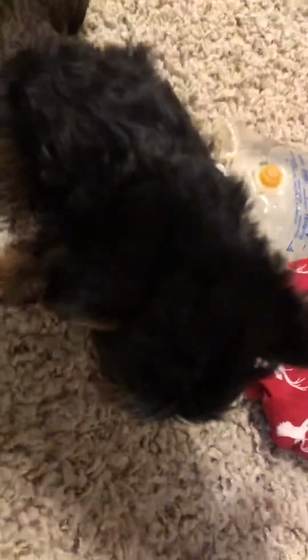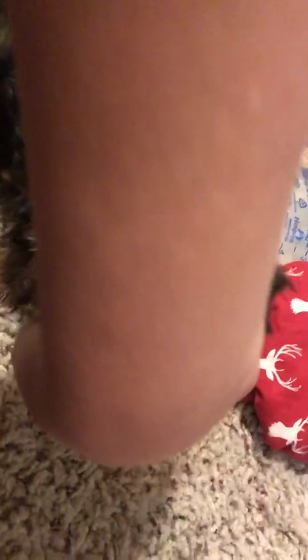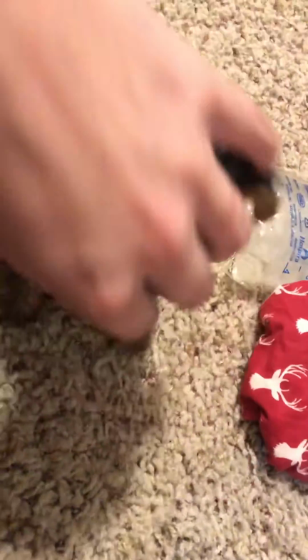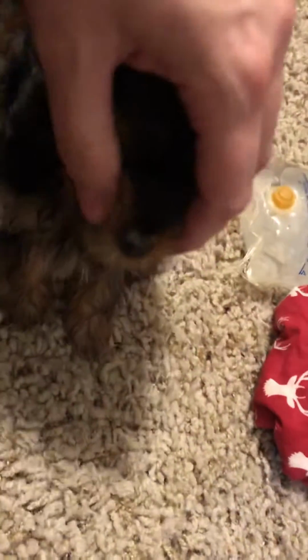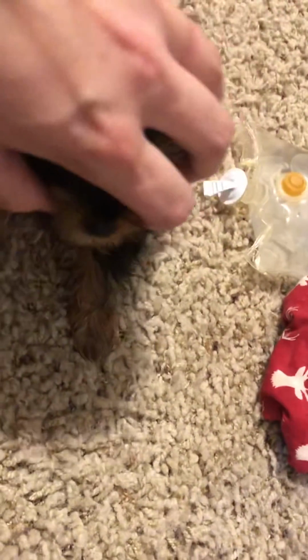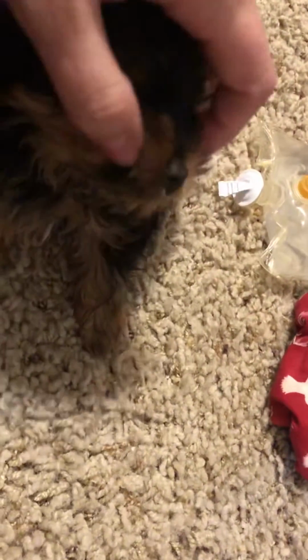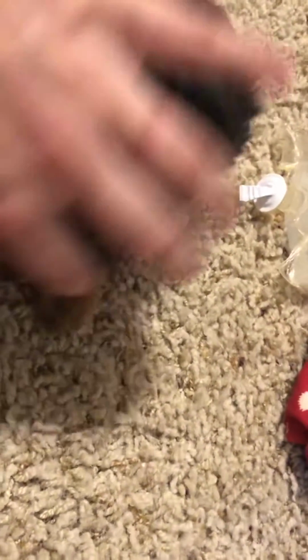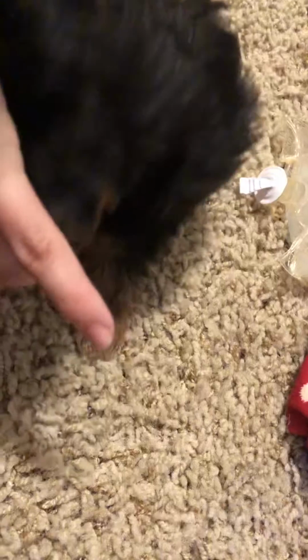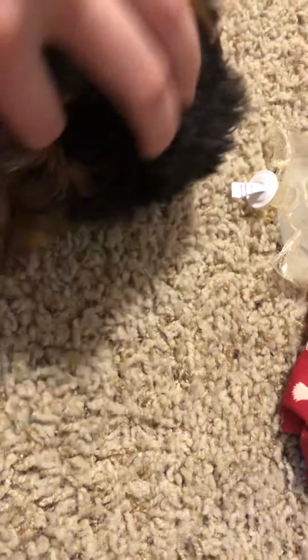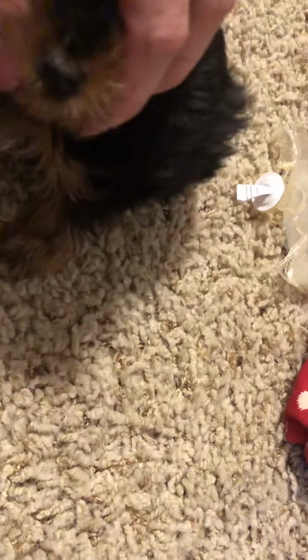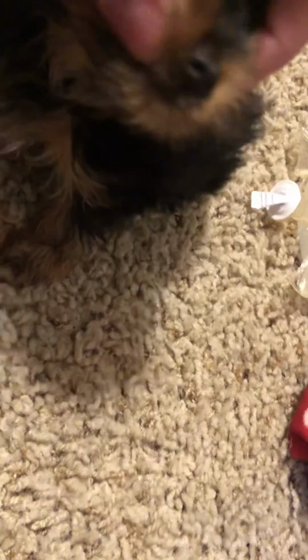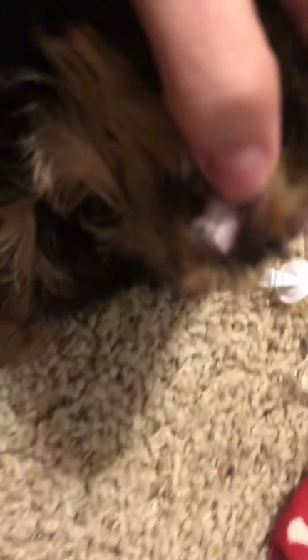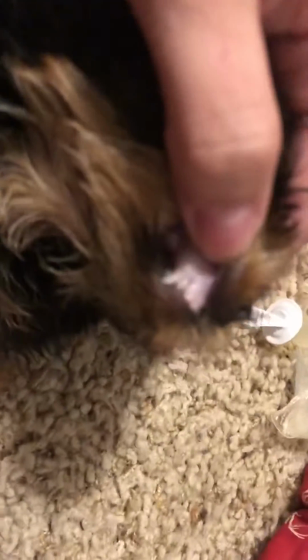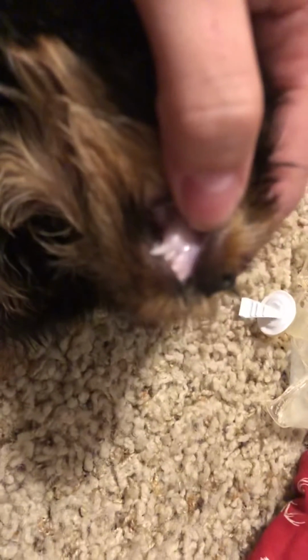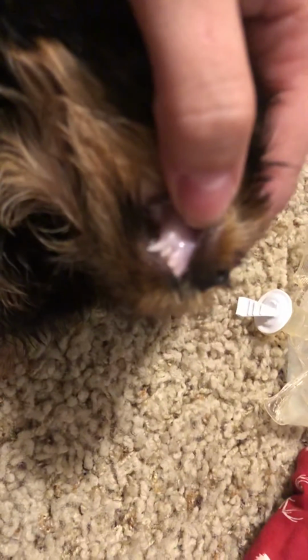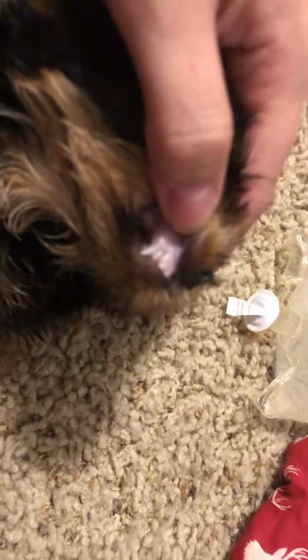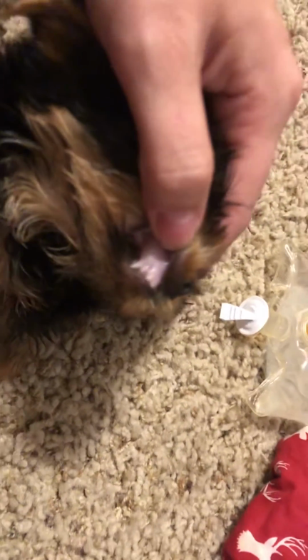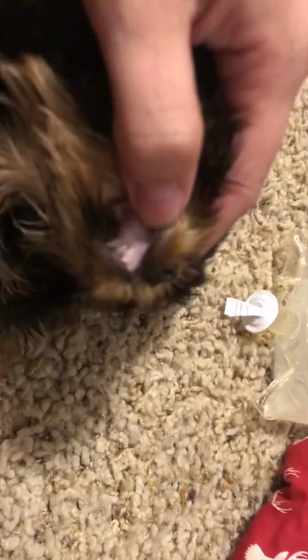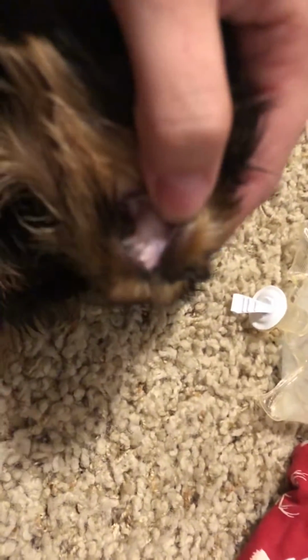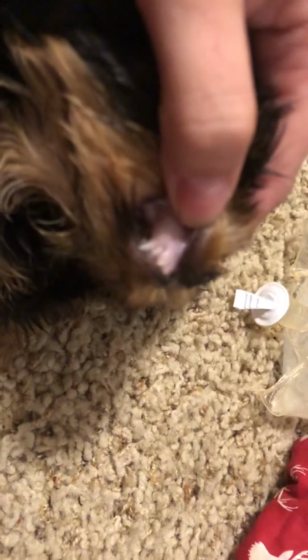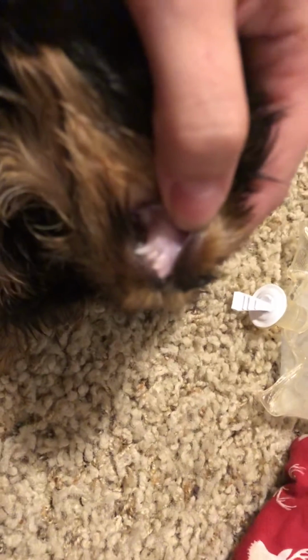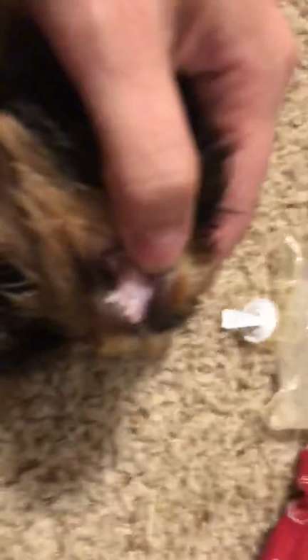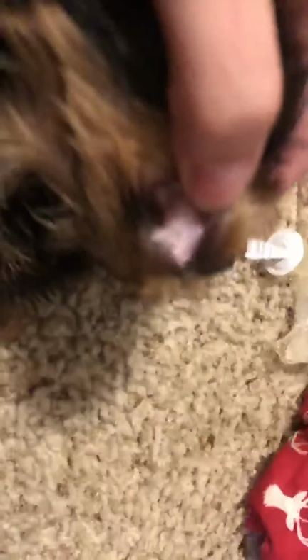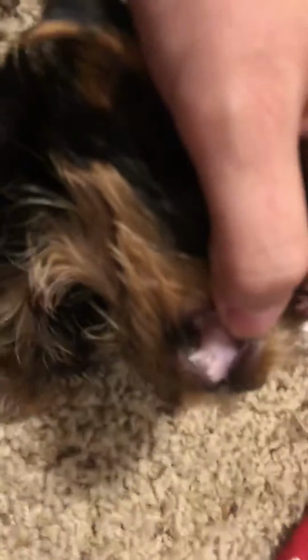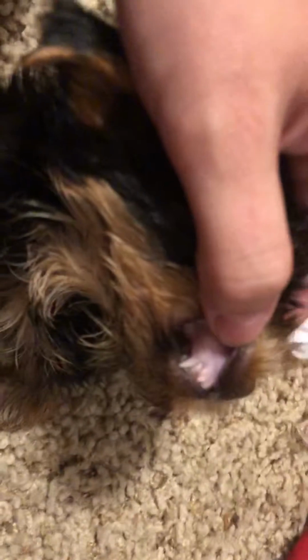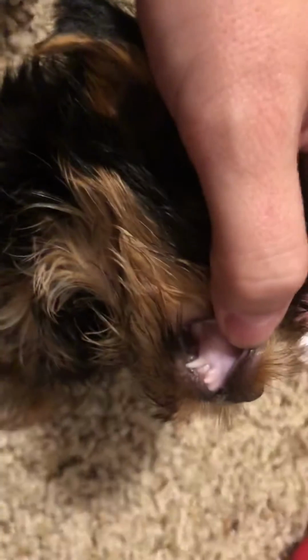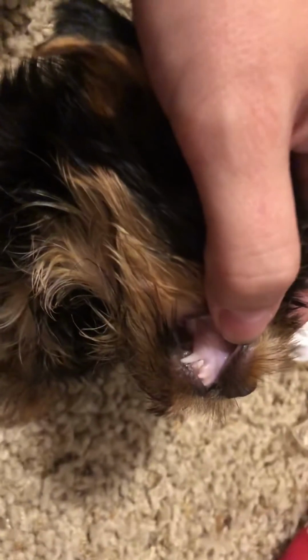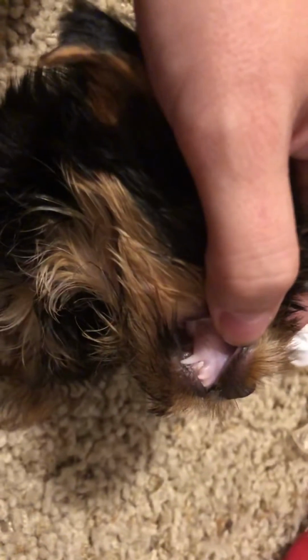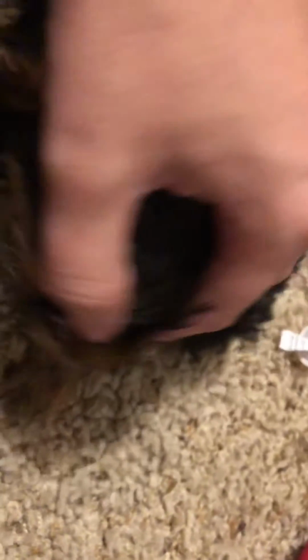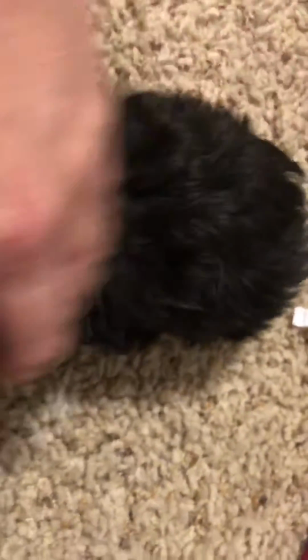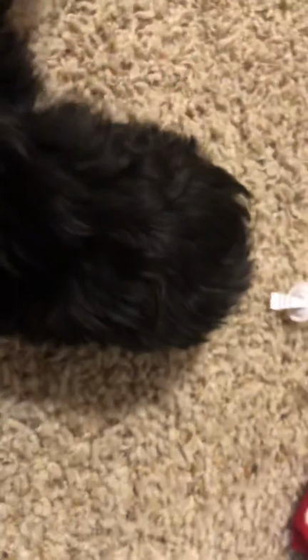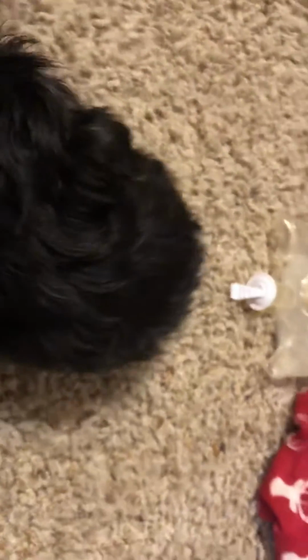I'm trying to hurry because I'm going to have to give him some Dine. Look how white his gums are. White. Now you guys have seen the difference.